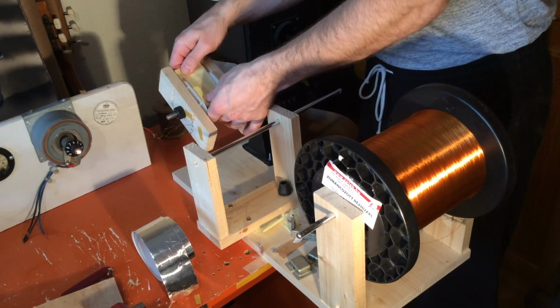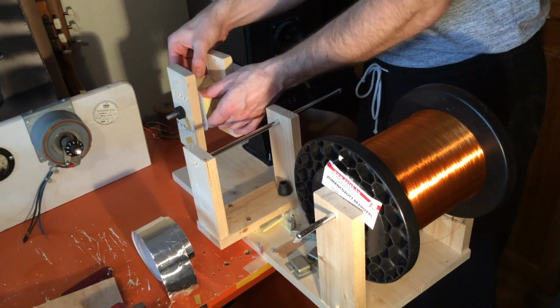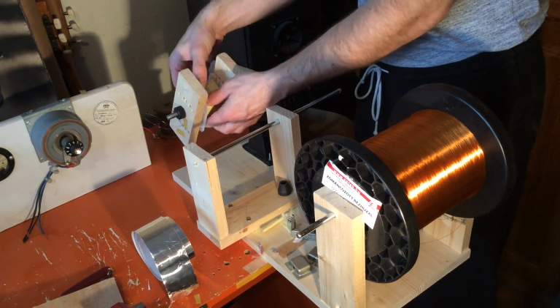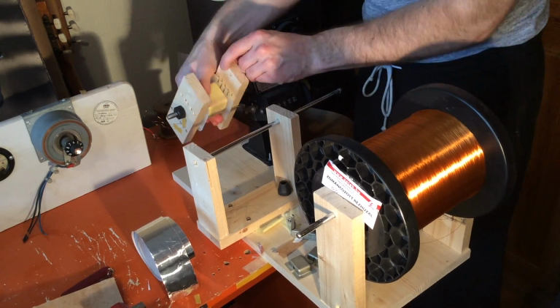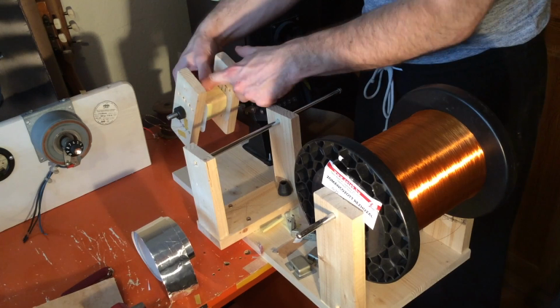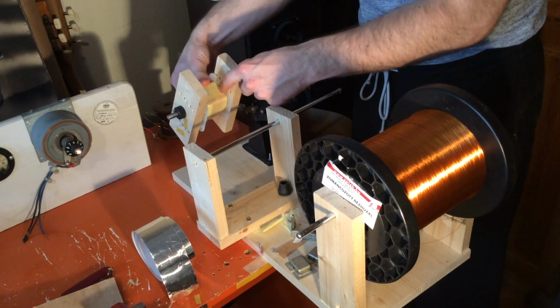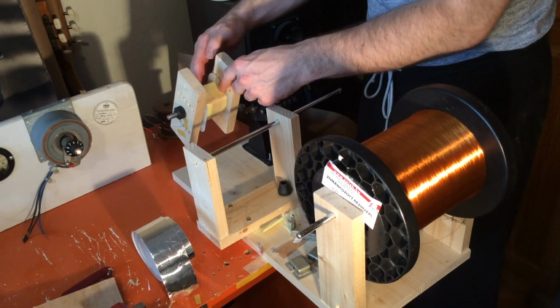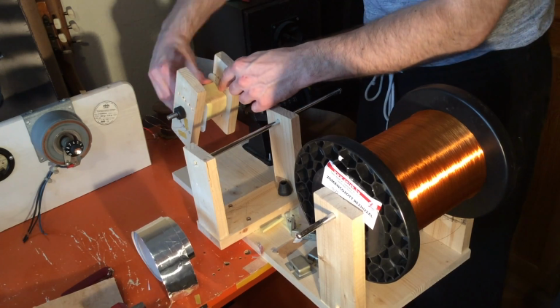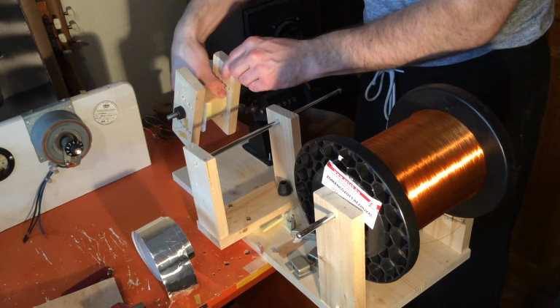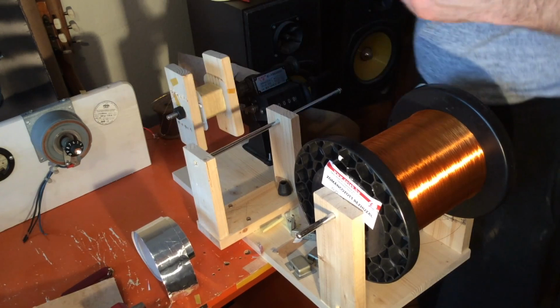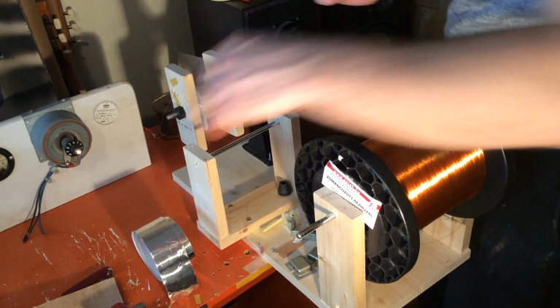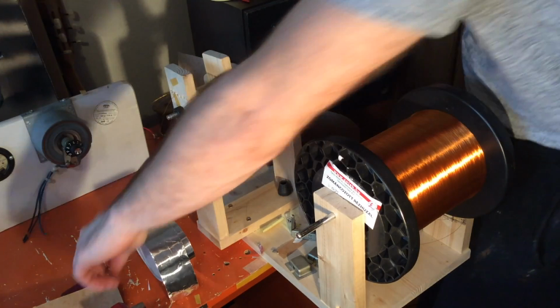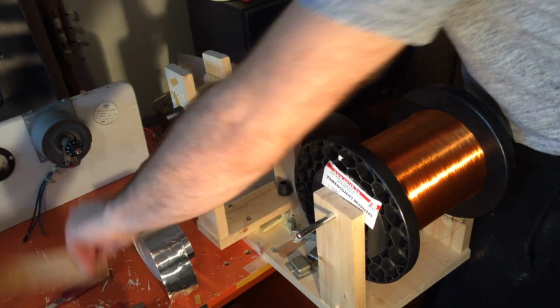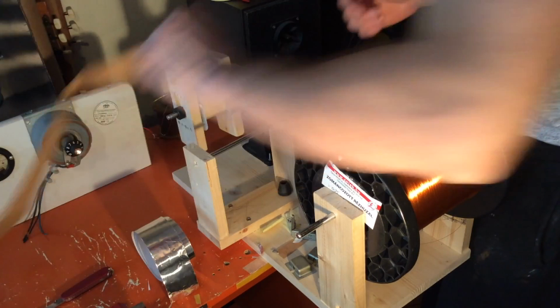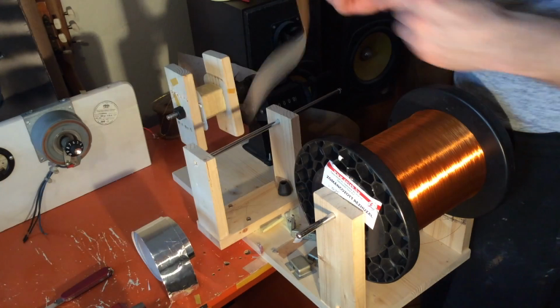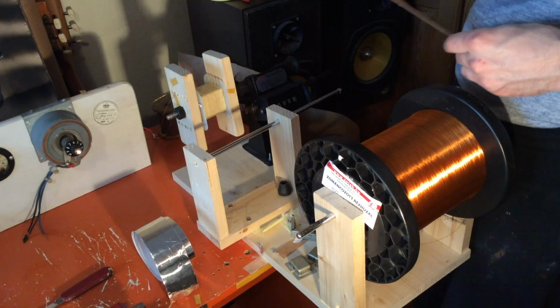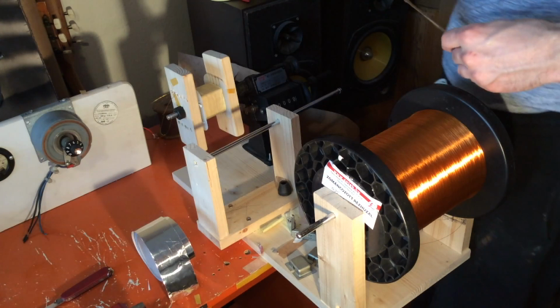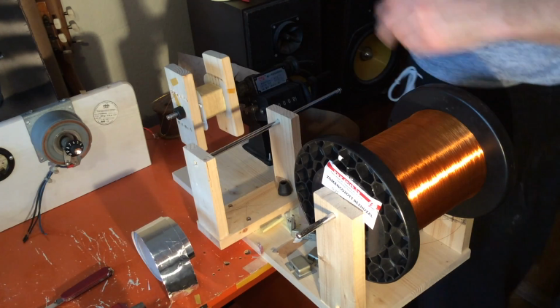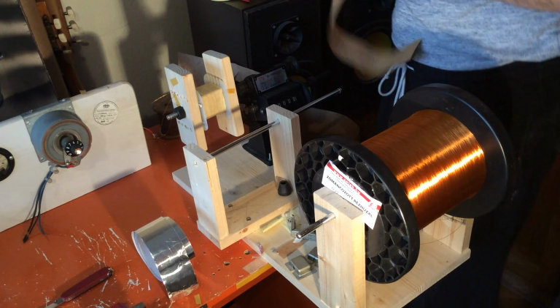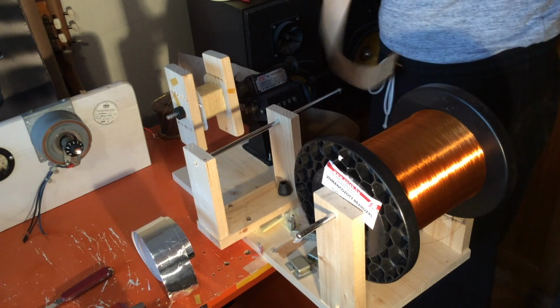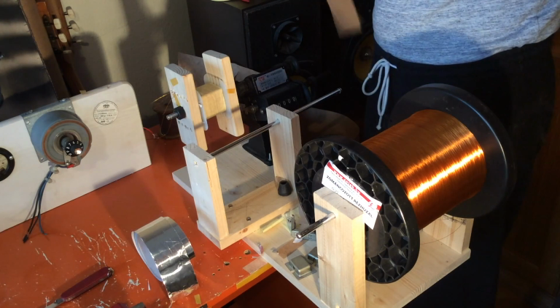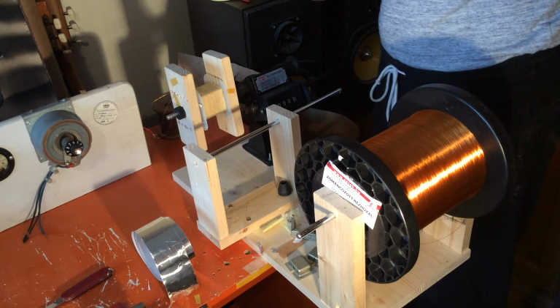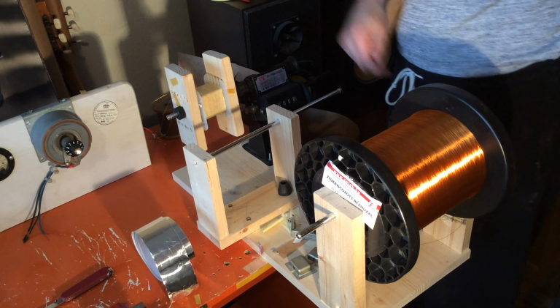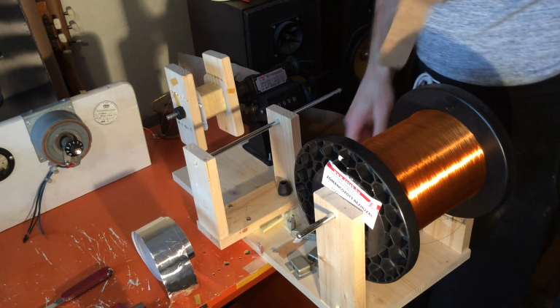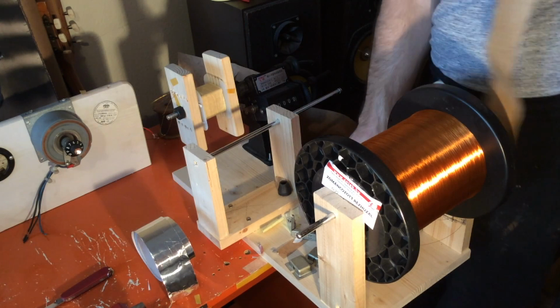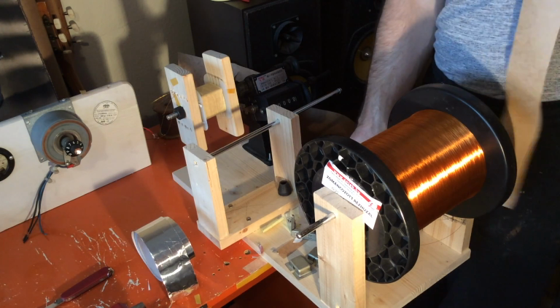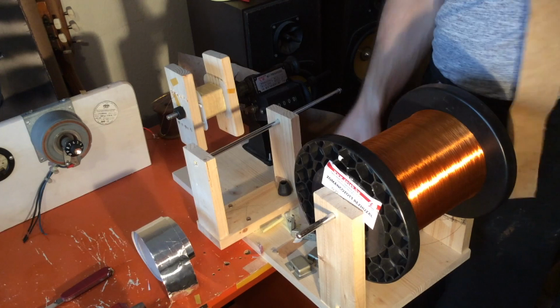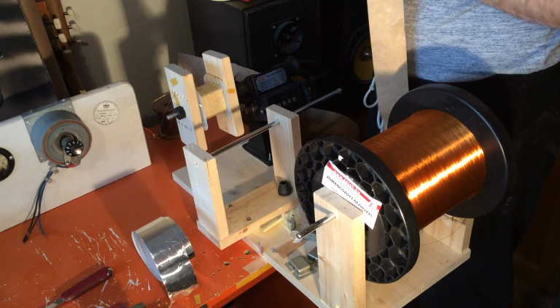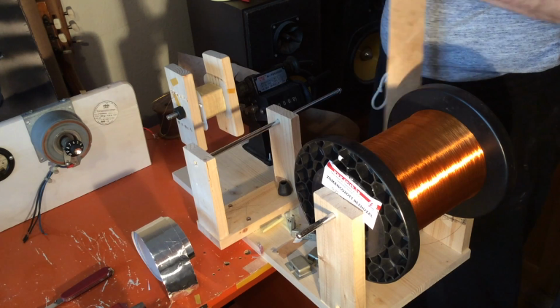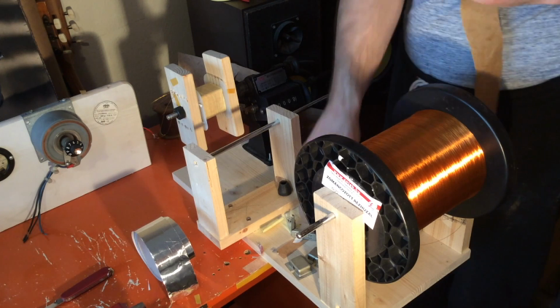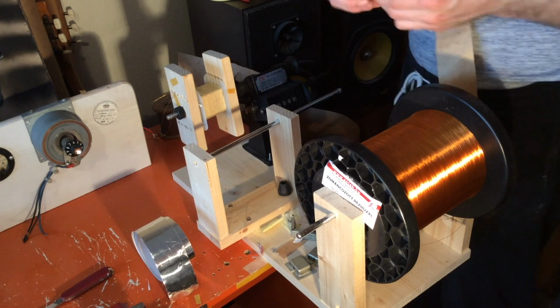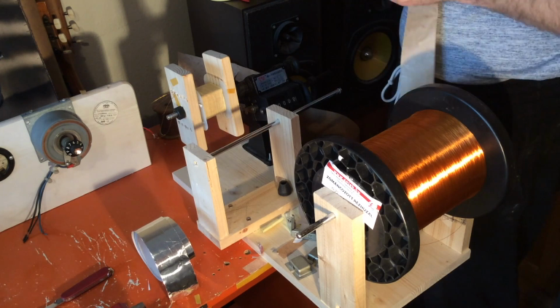I first isolate the coil with masking tape and then I use pressed paper to provide the additional insulation between the primary and secondary windings.